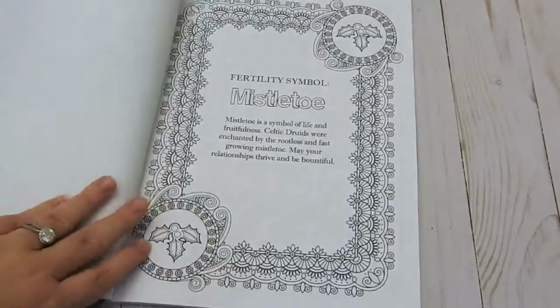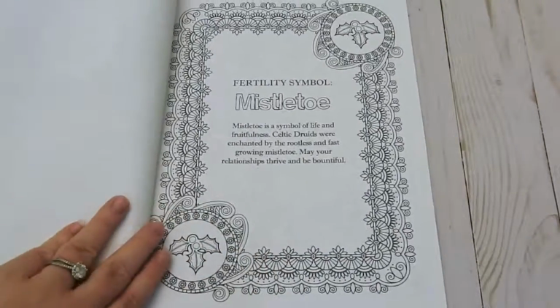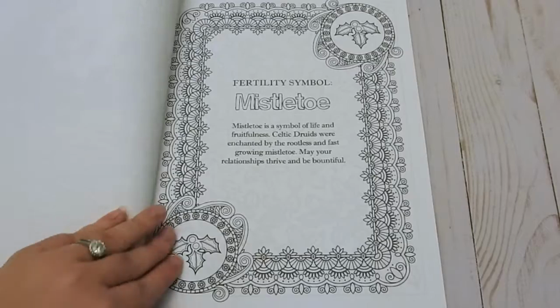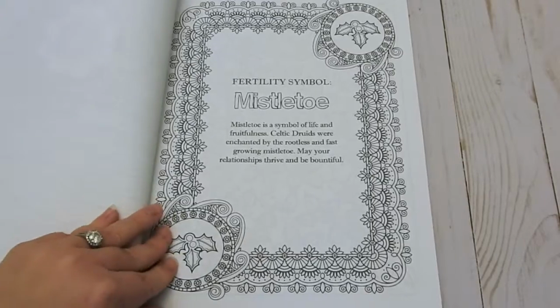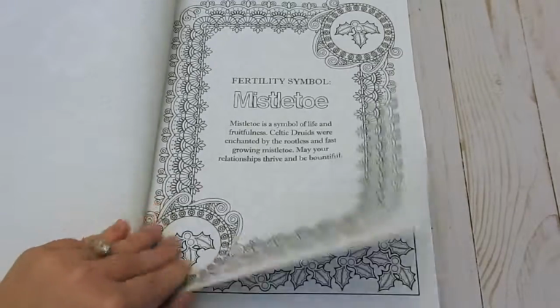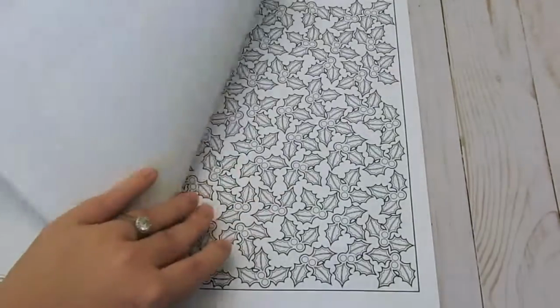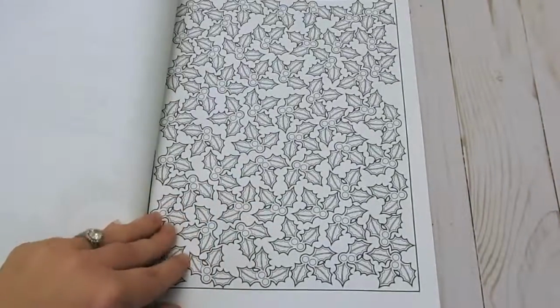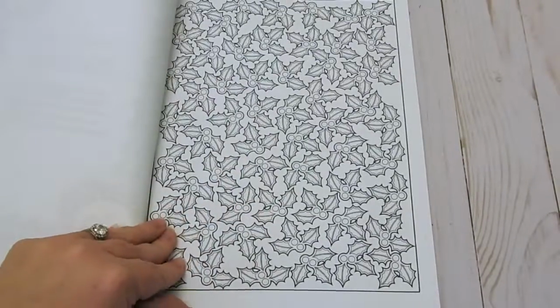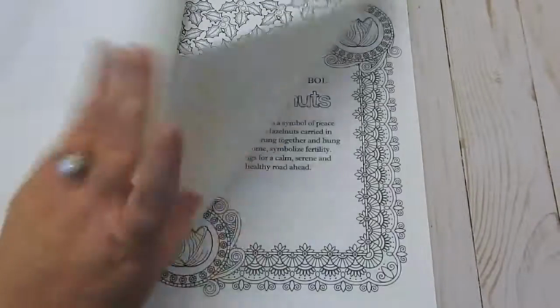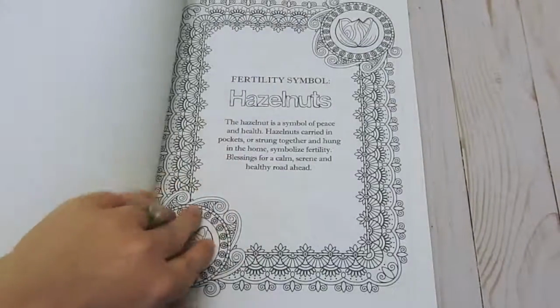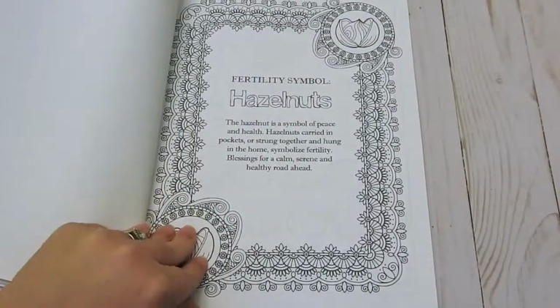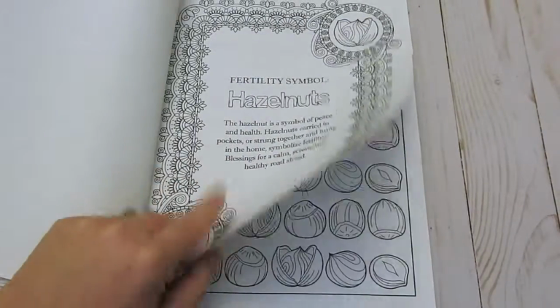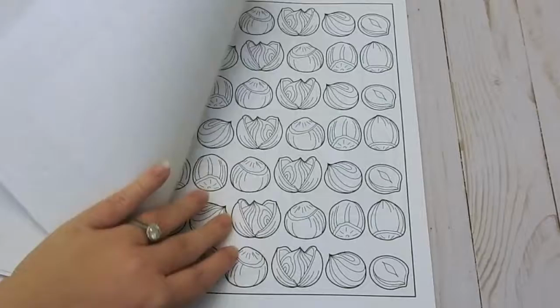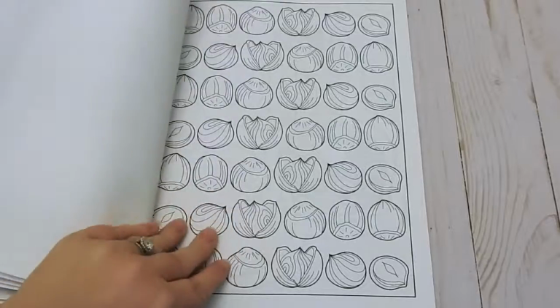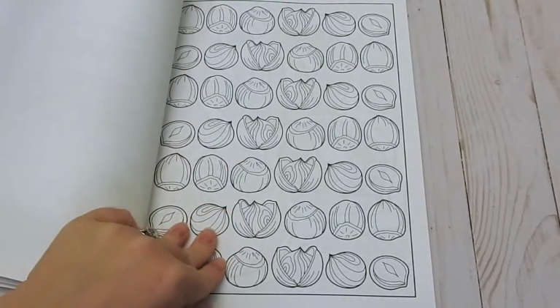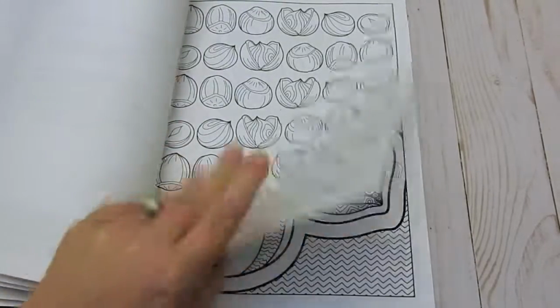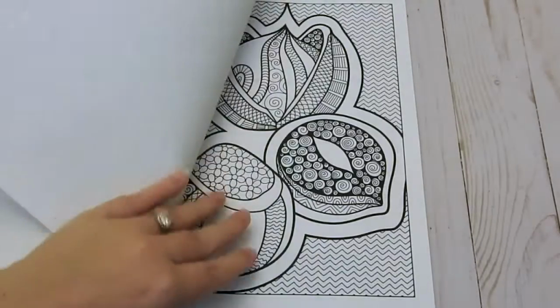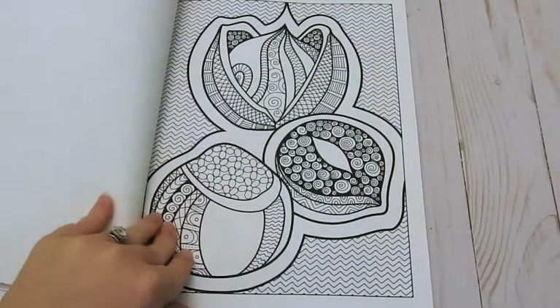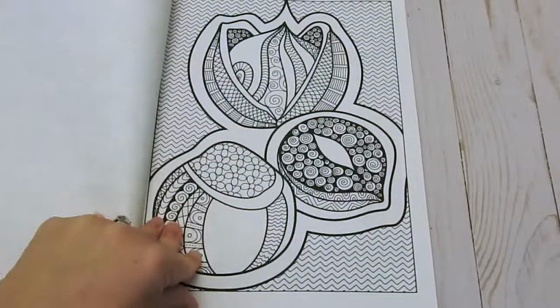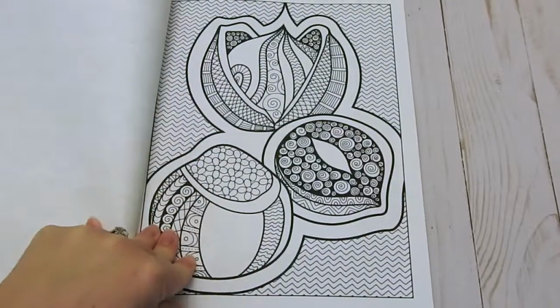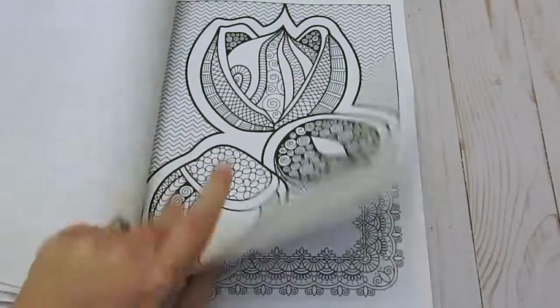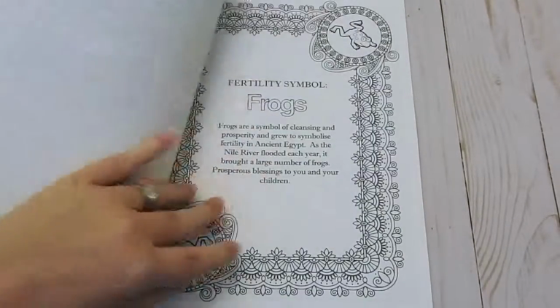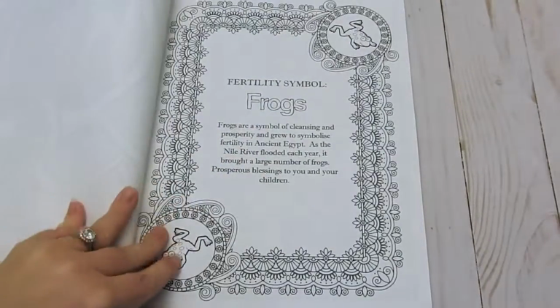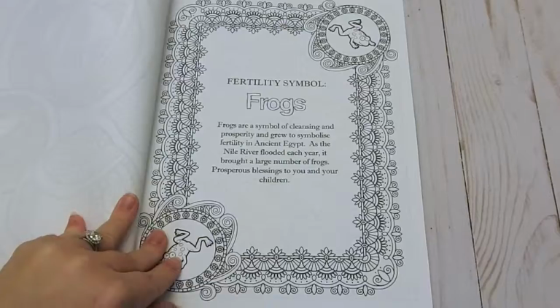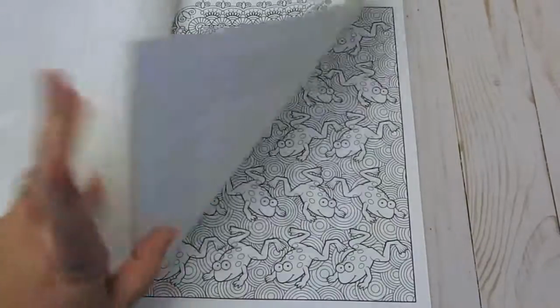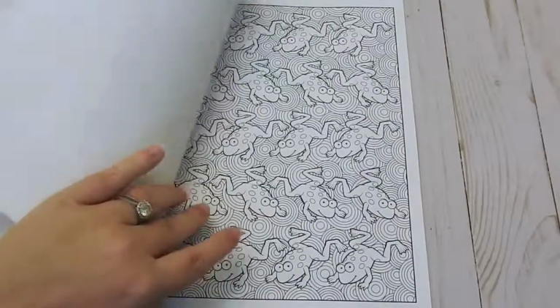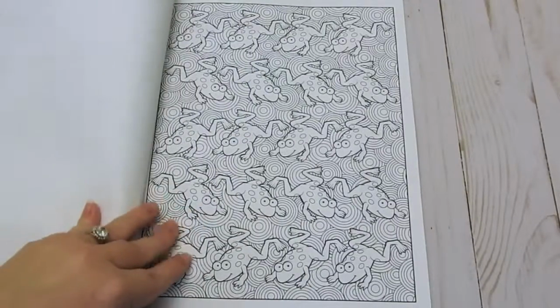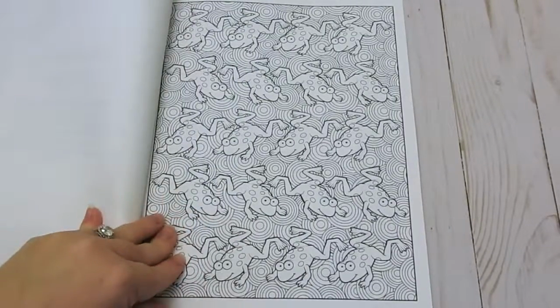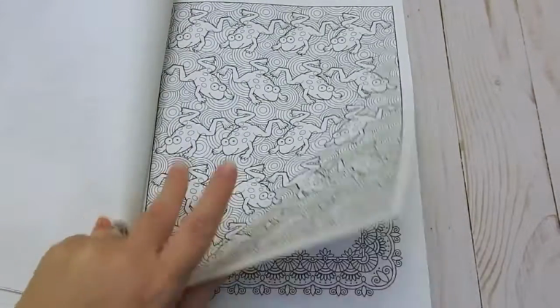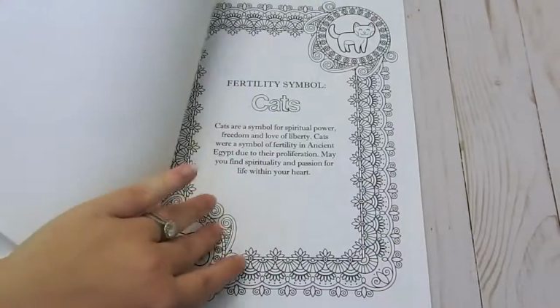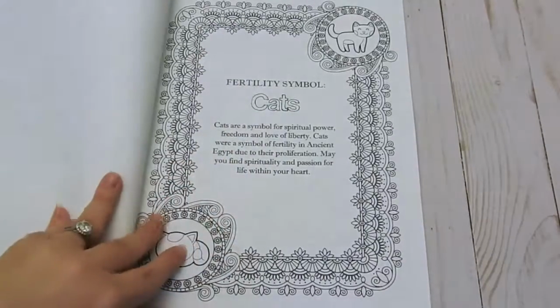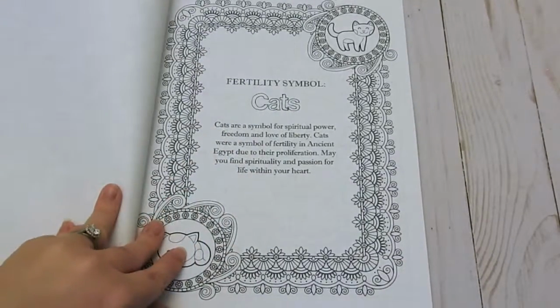All of them are on single-sided paper. There are some really cute images in here. For mediums, I would recommend gel pens and fine liners, as well as colored pencils.